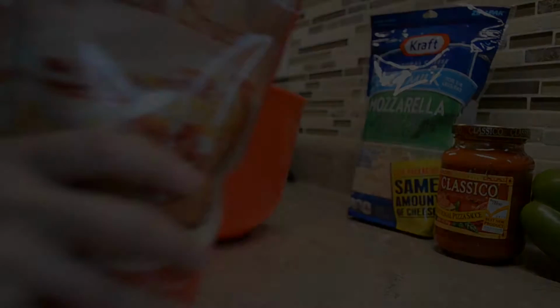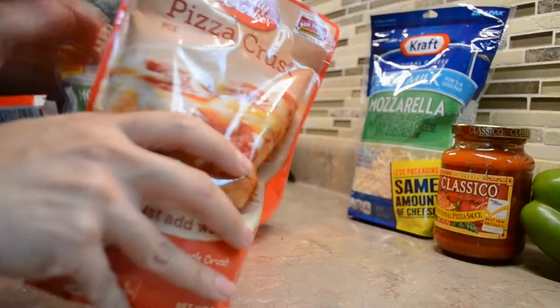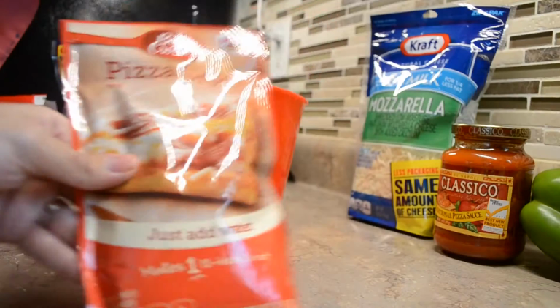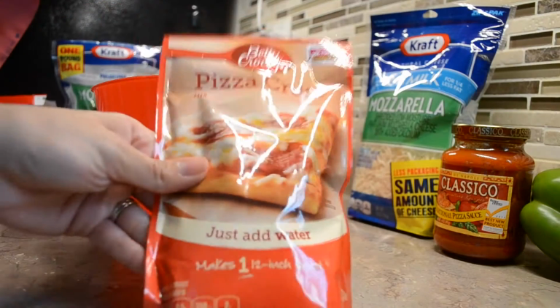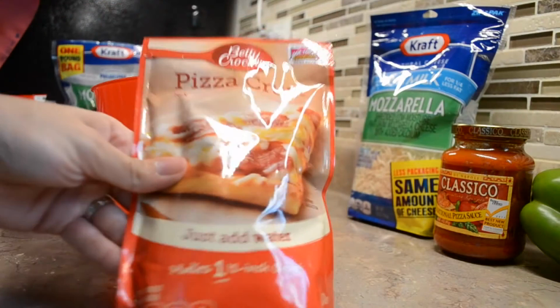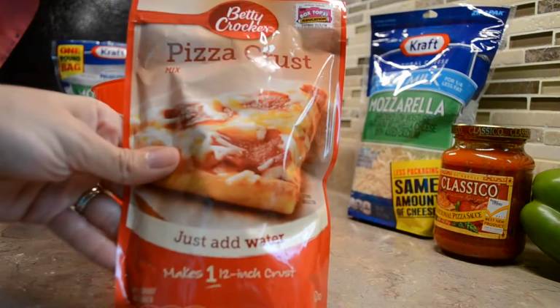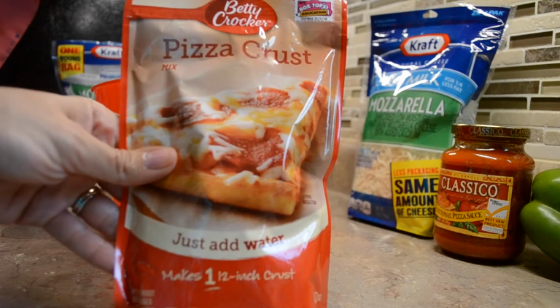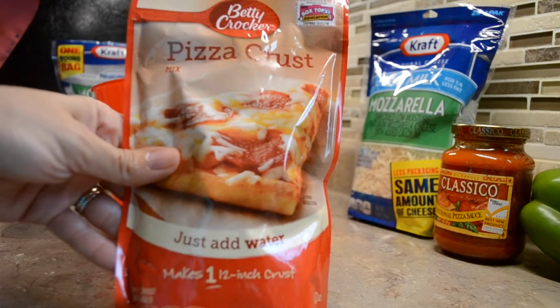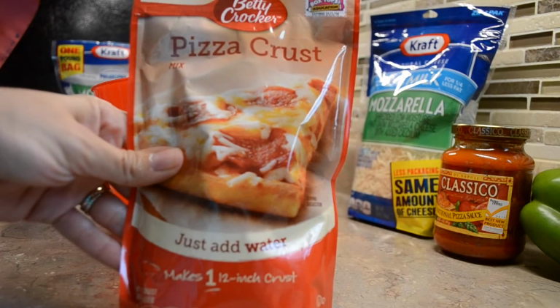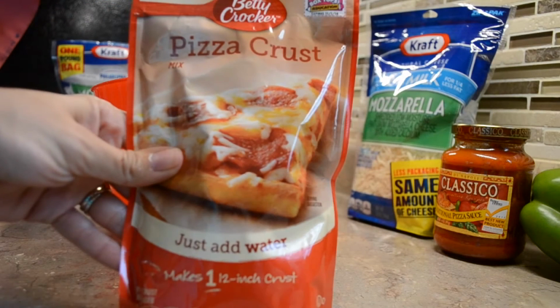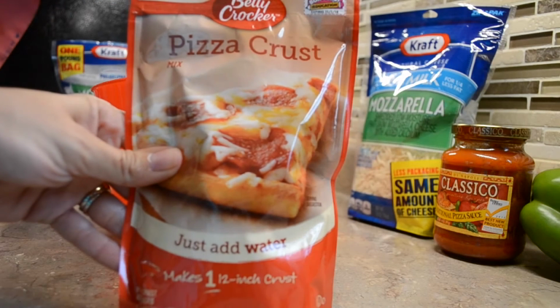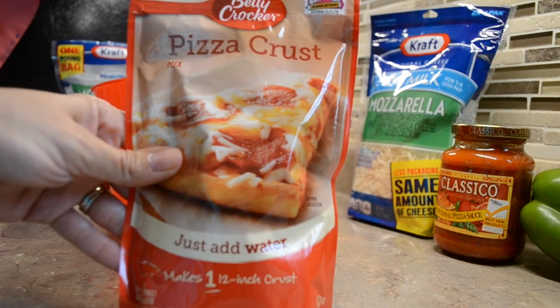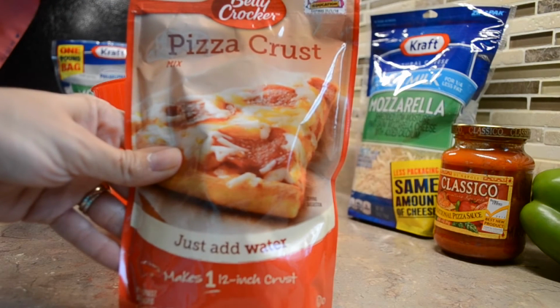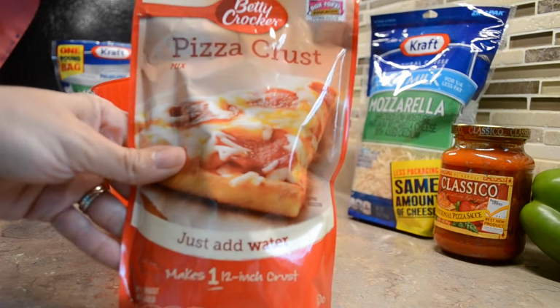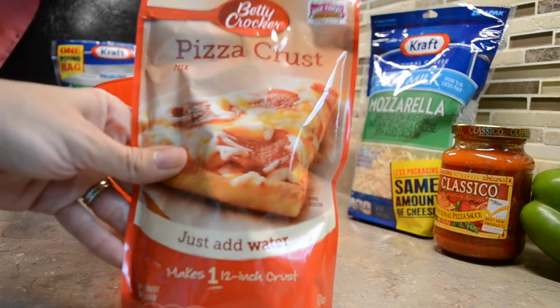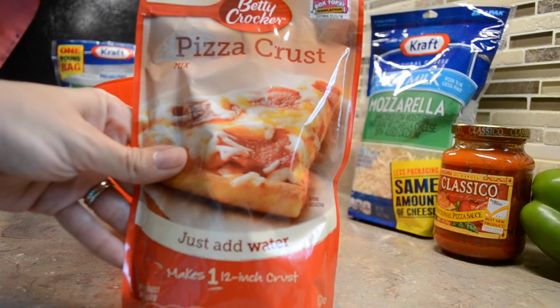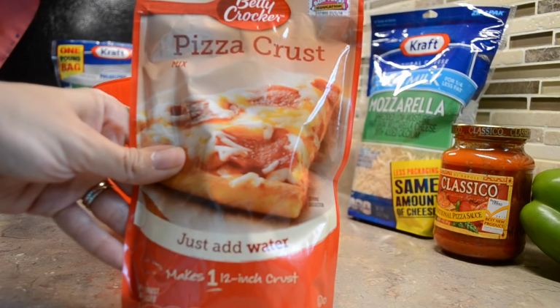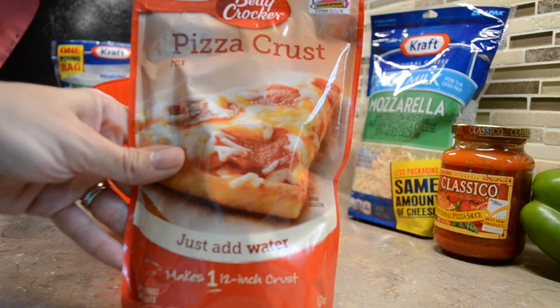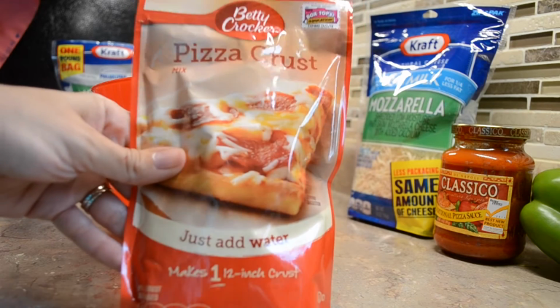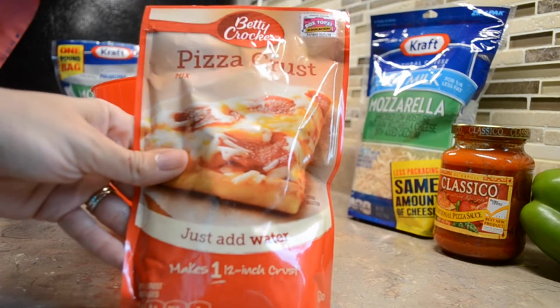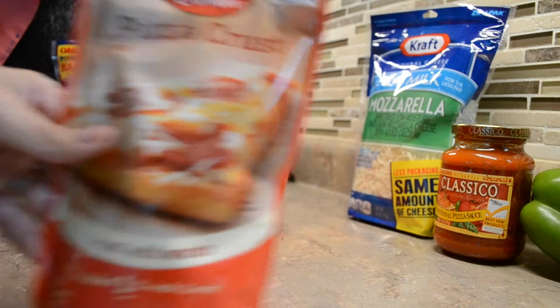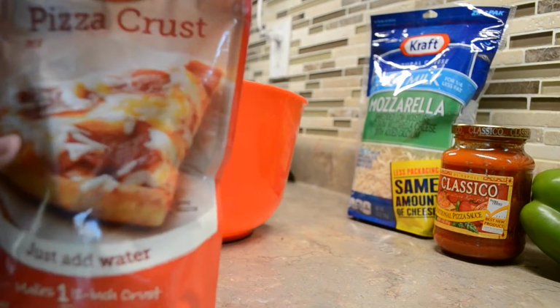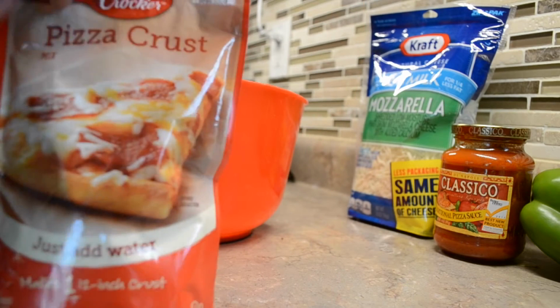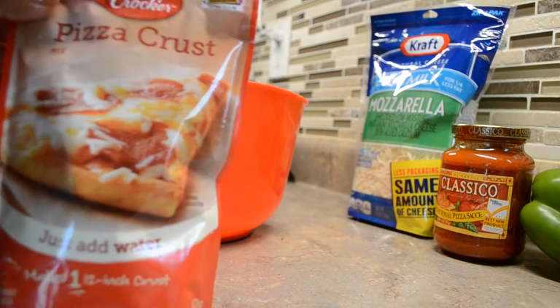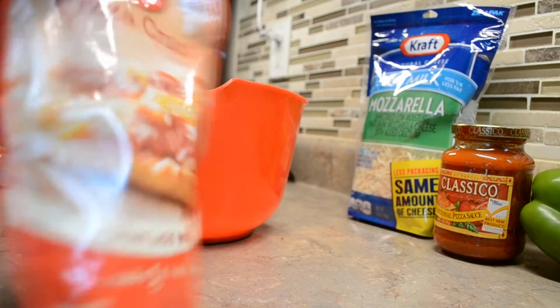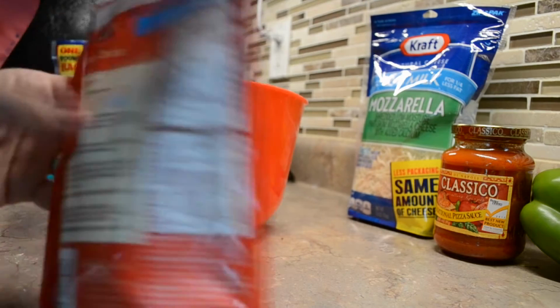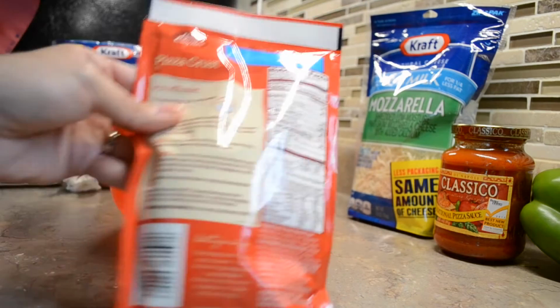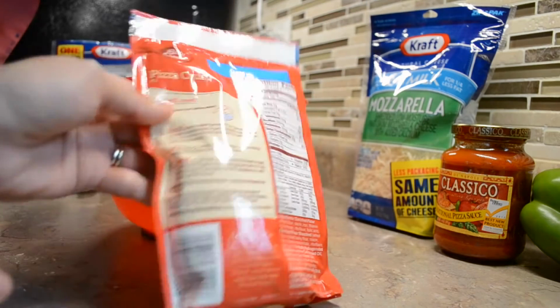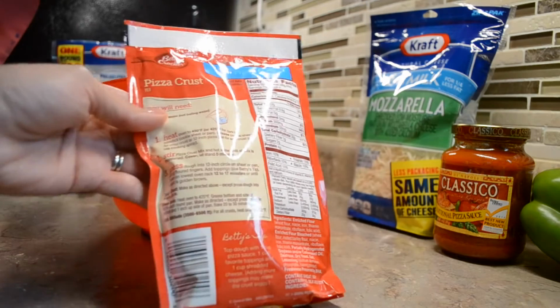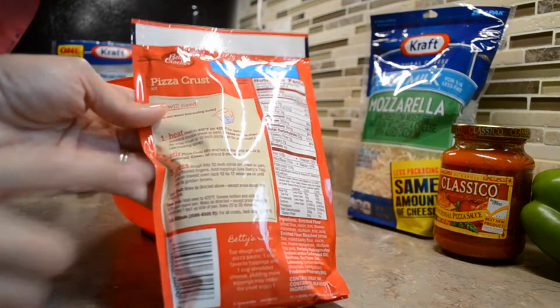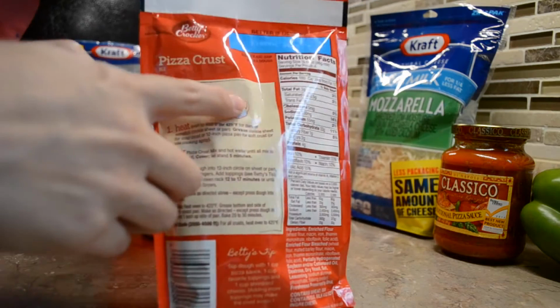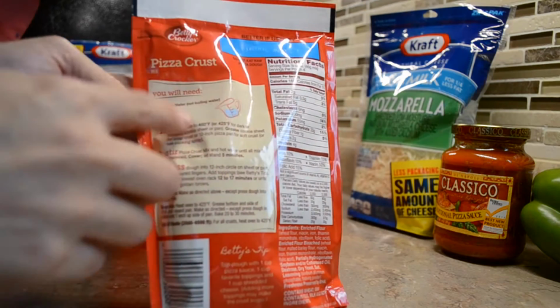First, I'm going to be using the Betty Crocker pizza crust and you just need to follow the directions on the back. Trust me guys, it is very very easy.